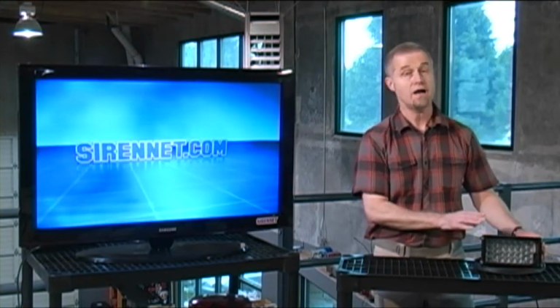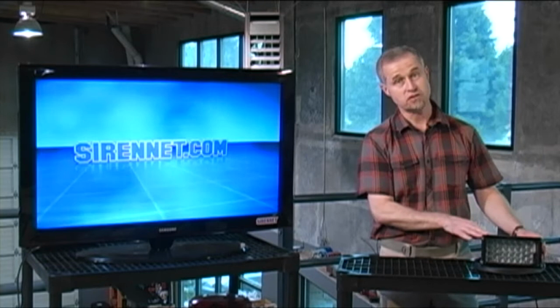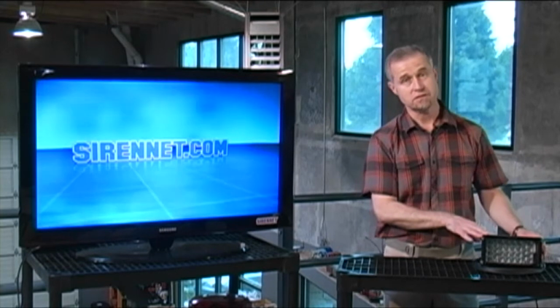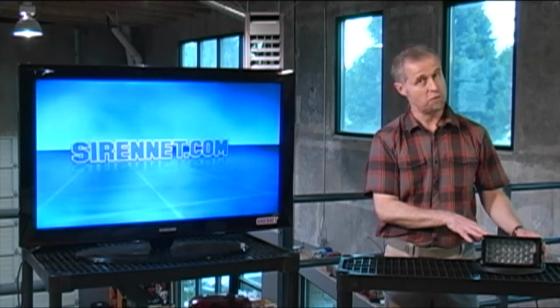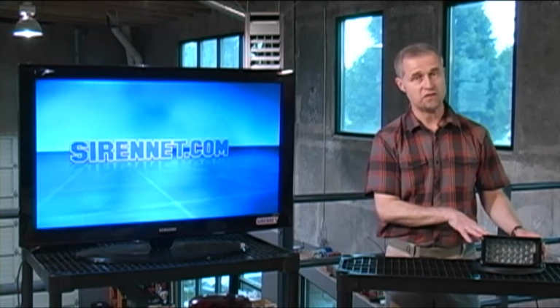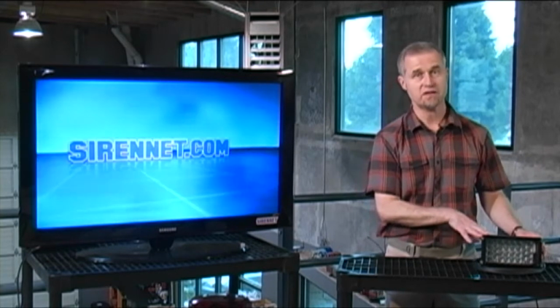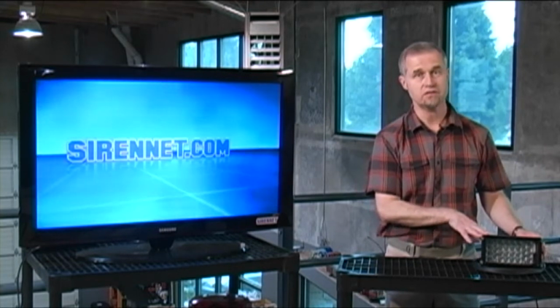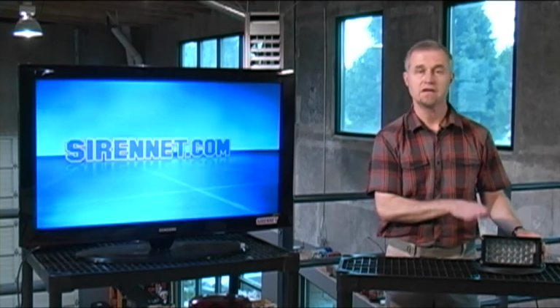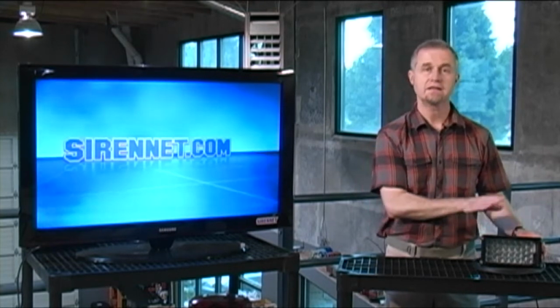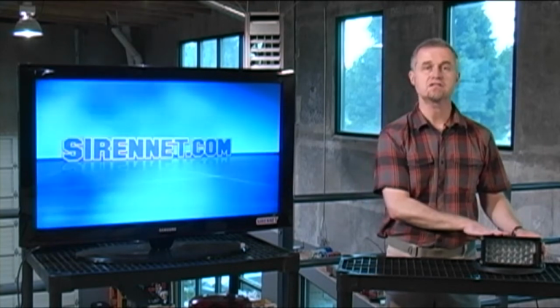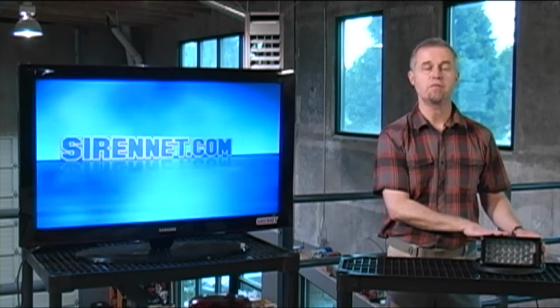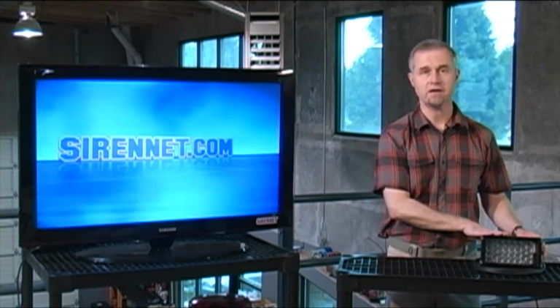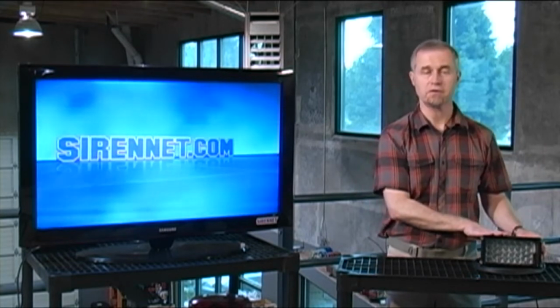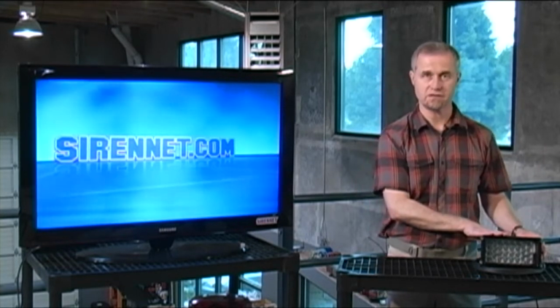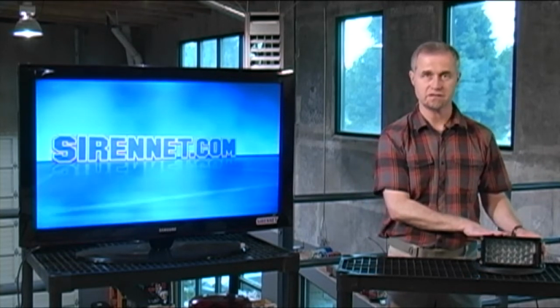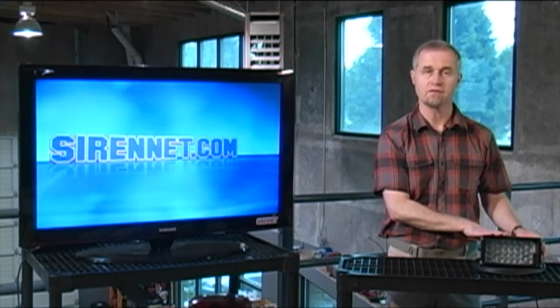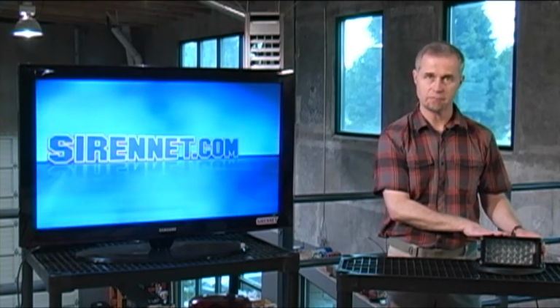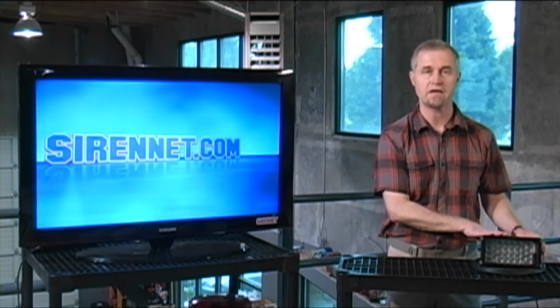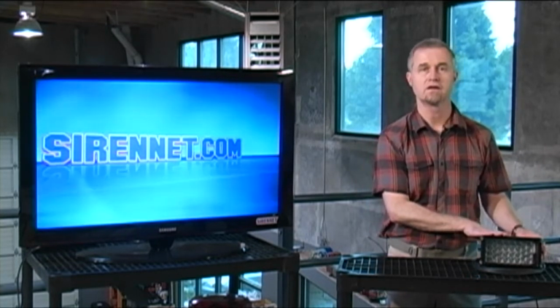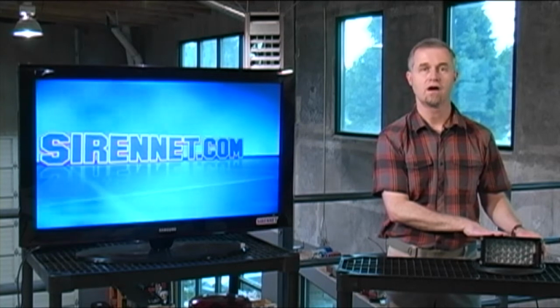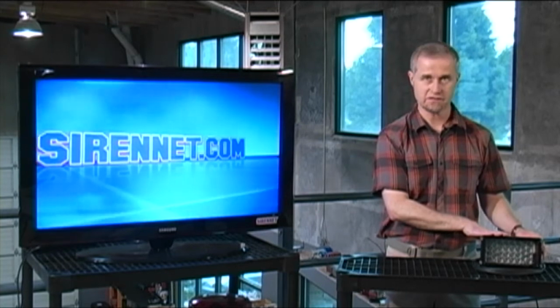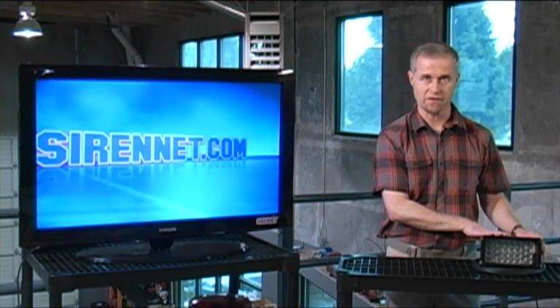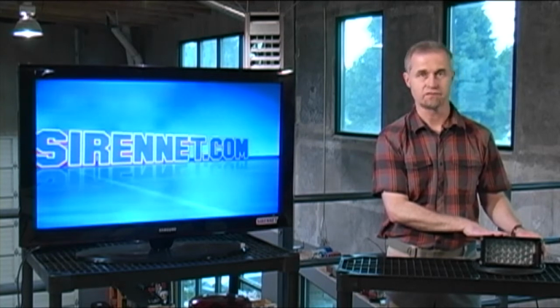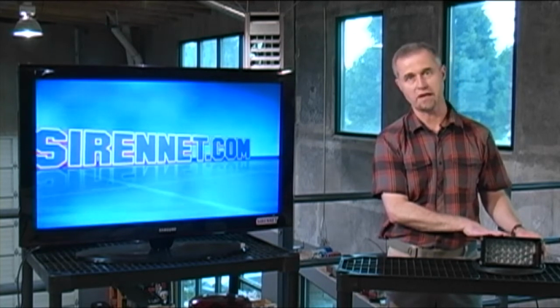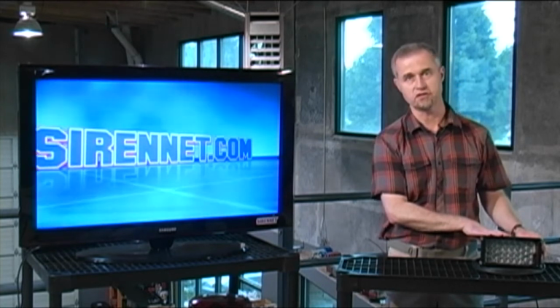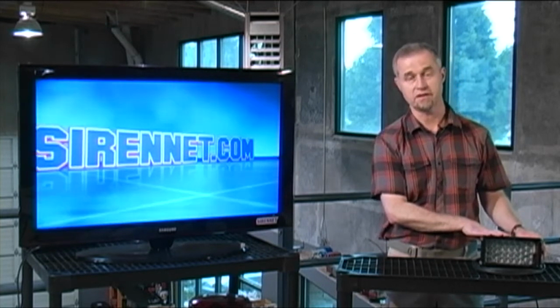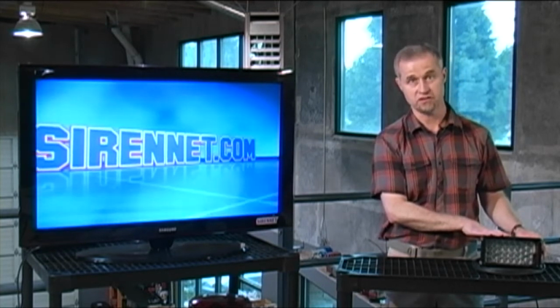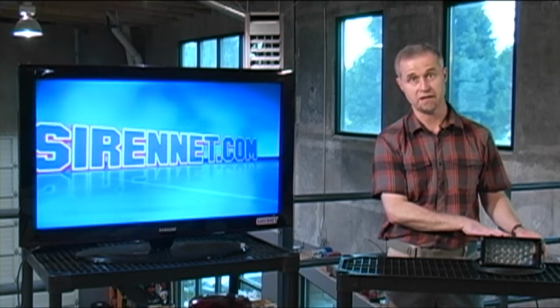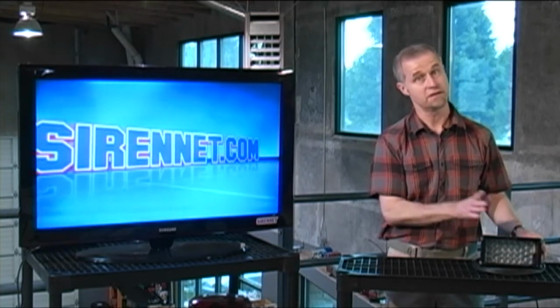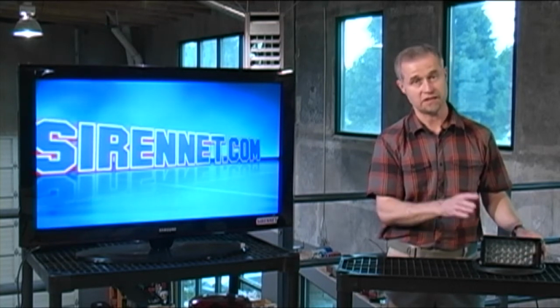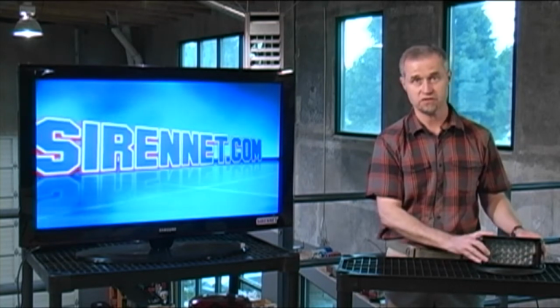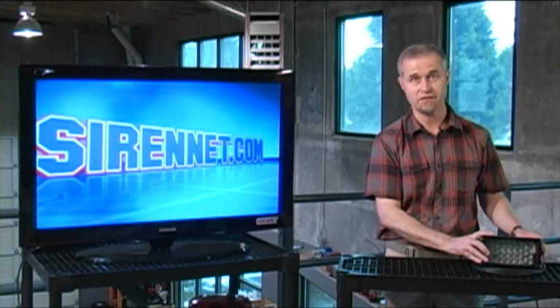I'm Stuart. You've been watching SireNet Television. This is the Pioneer Plus series, available here on SireNet from Whelan Engineering in Chester, Connecticut. Thanks for watching.